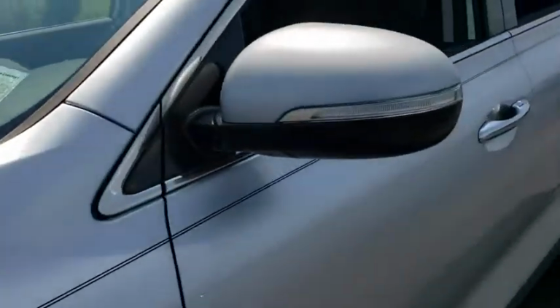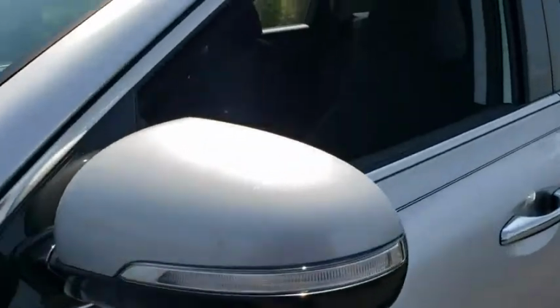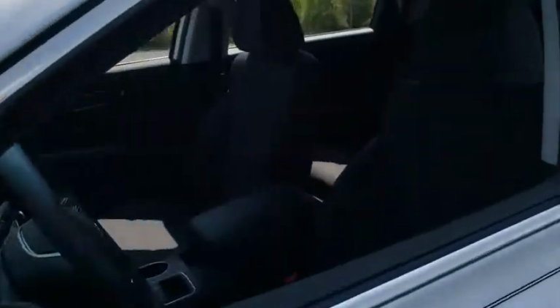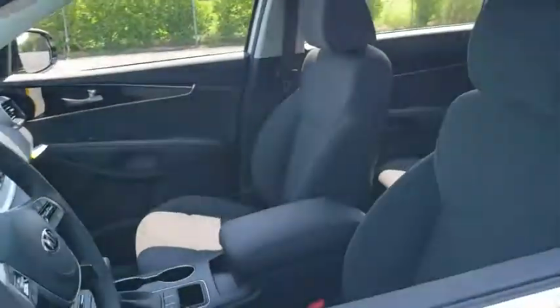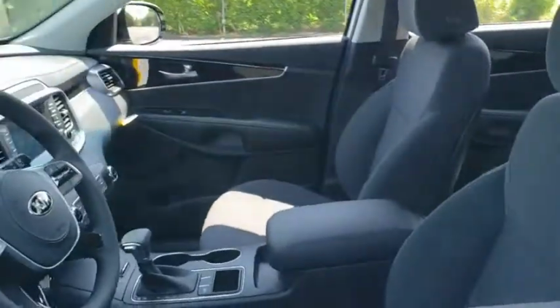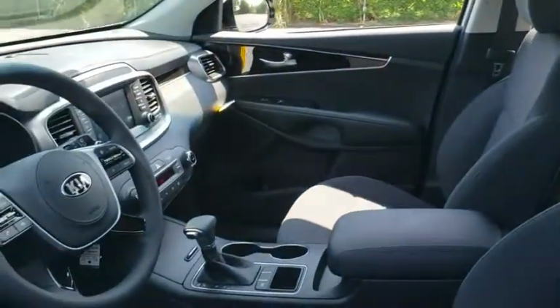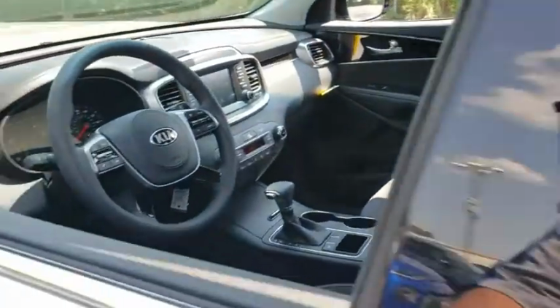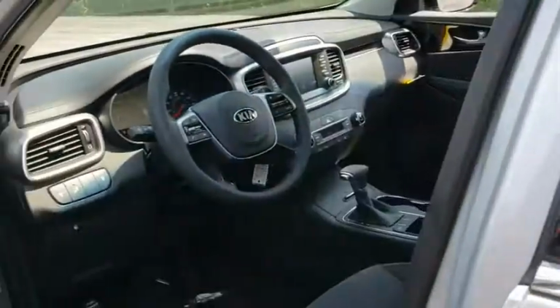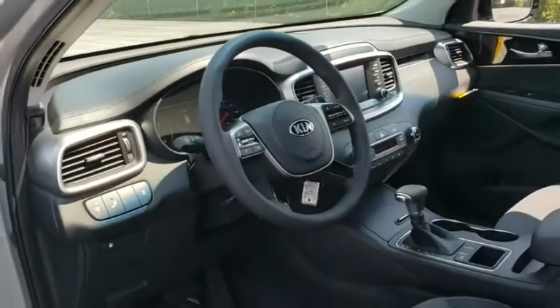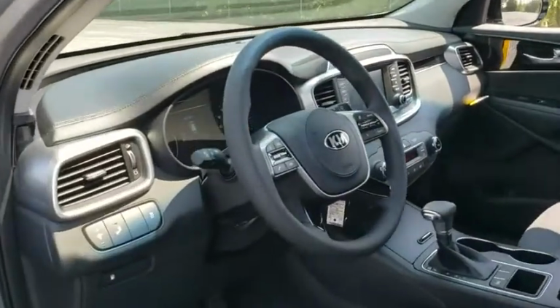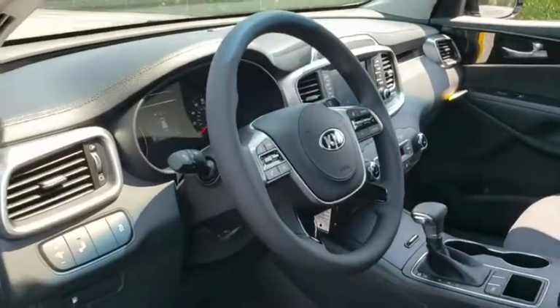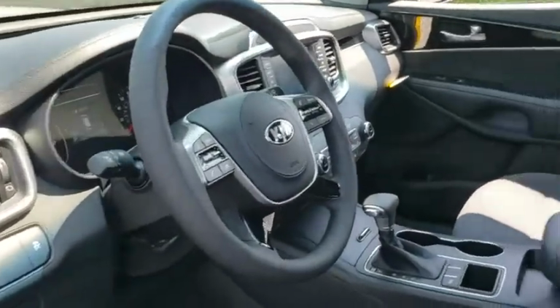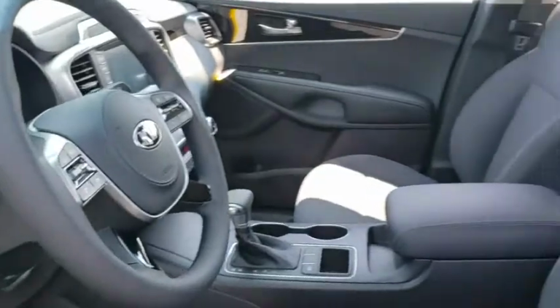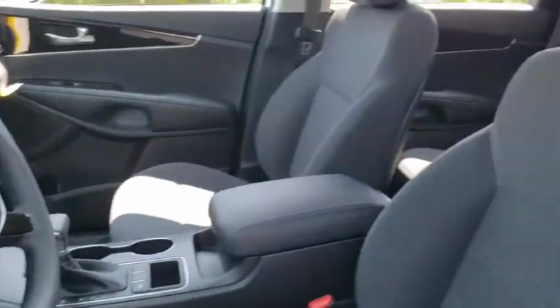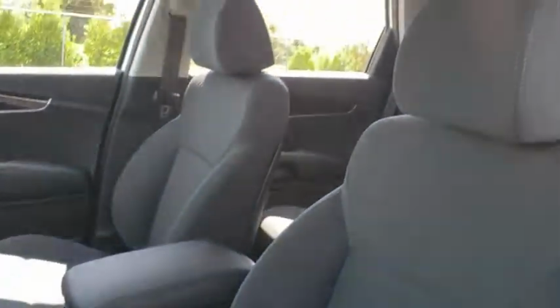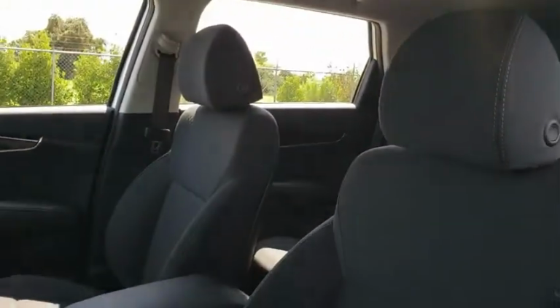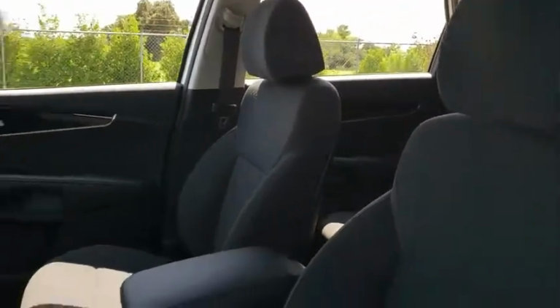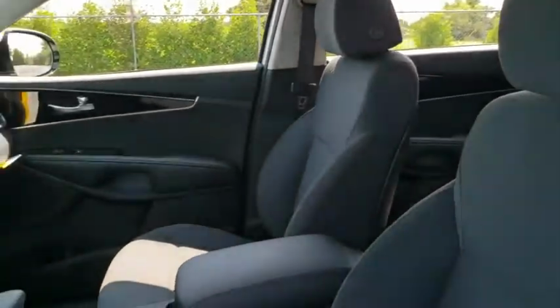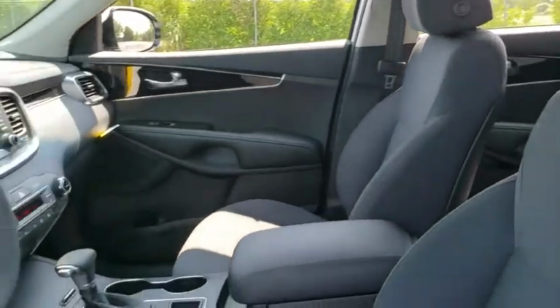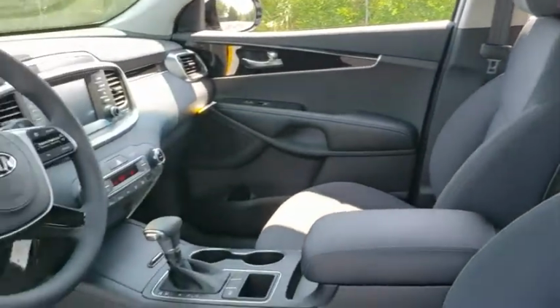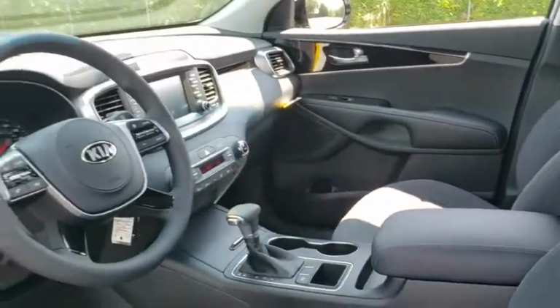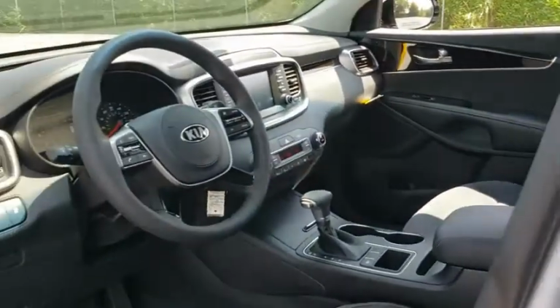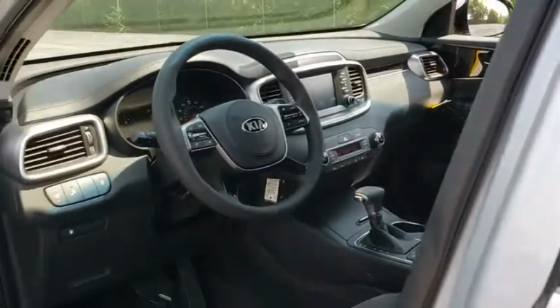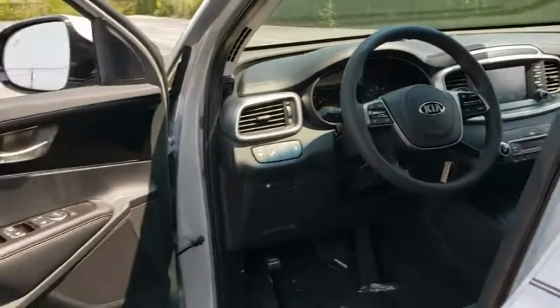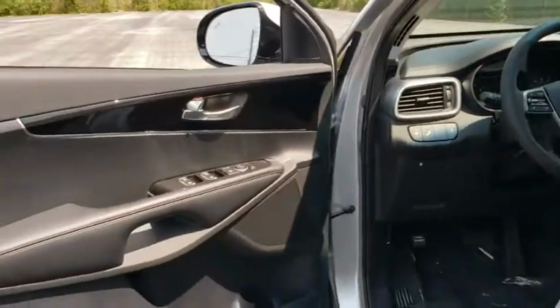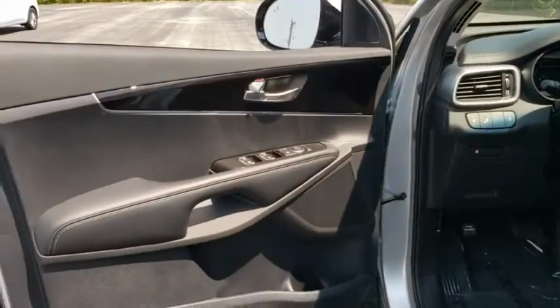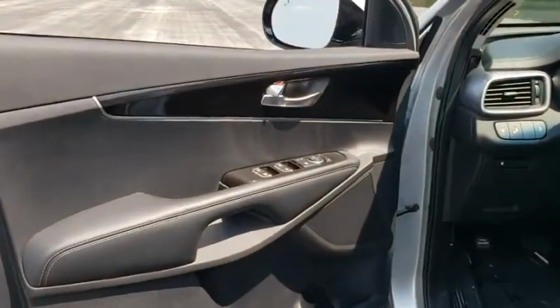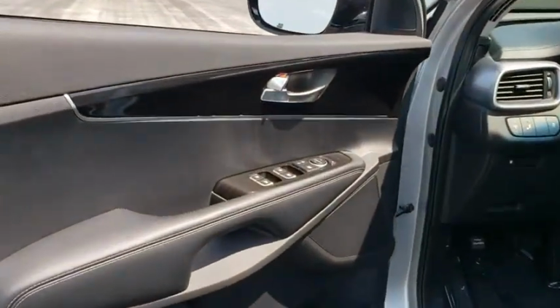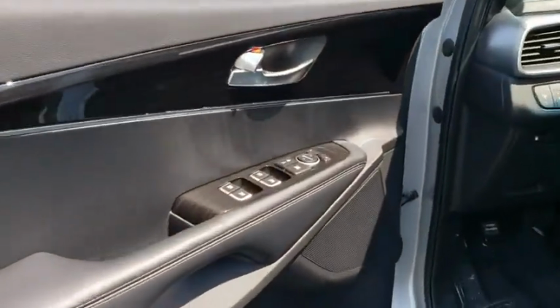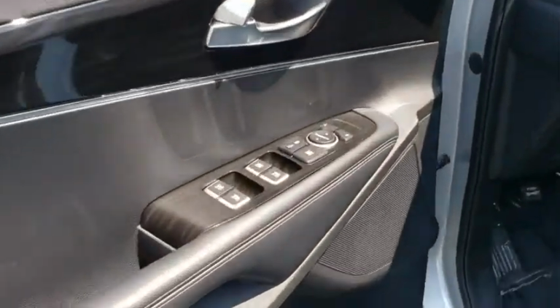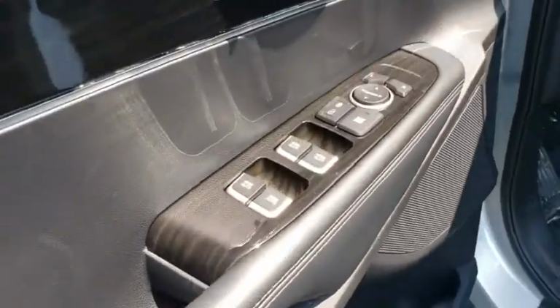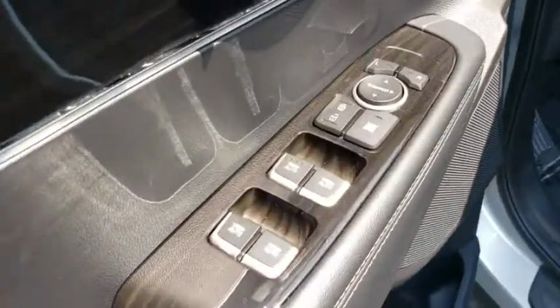Here are some of this vehicle's great options: backup camera, steering wheel audio controls, anti-lock braking system, traction control, stability control, keyless entry, Bluetooth, adjustable steering wheel, power steering, hard disc drive media storage.